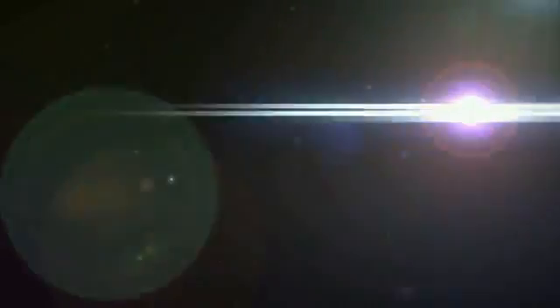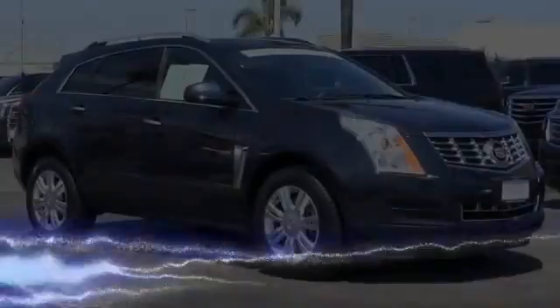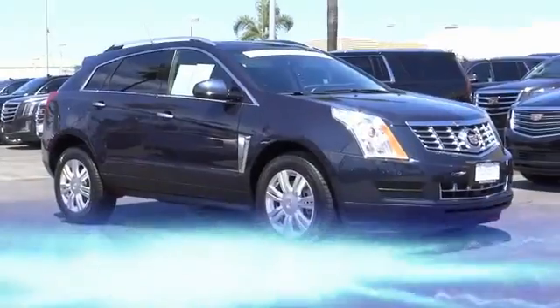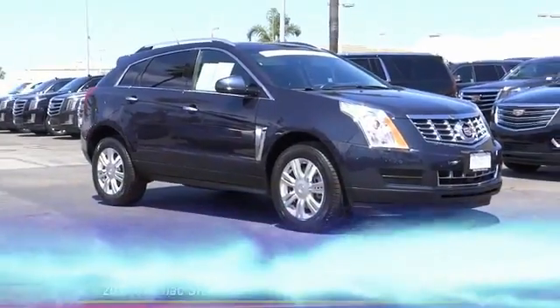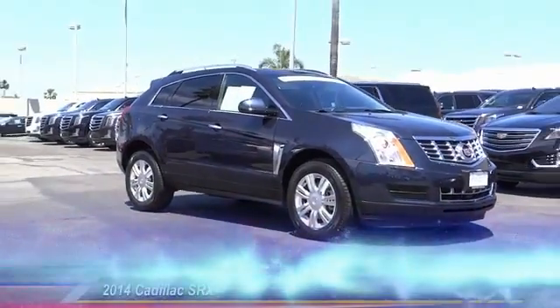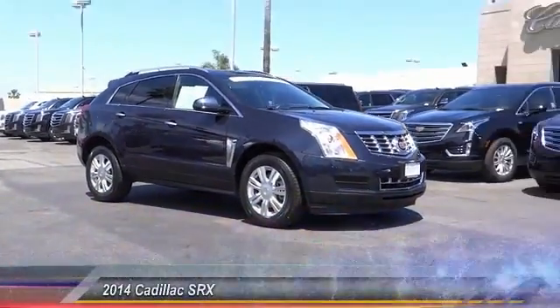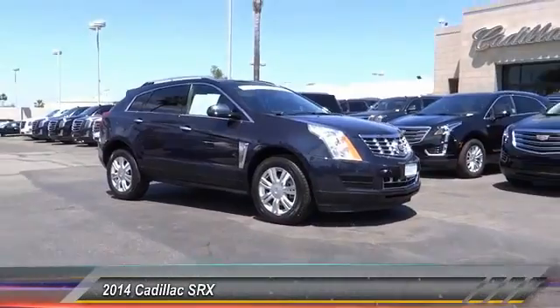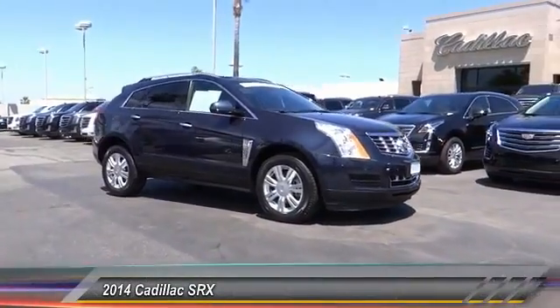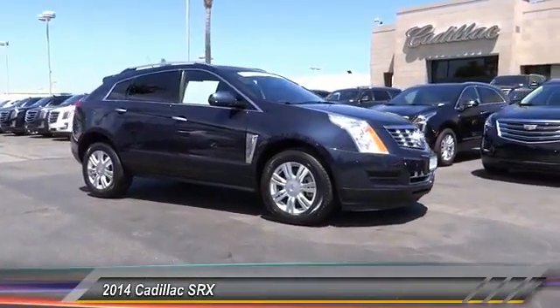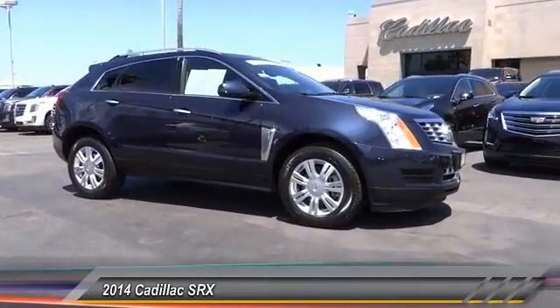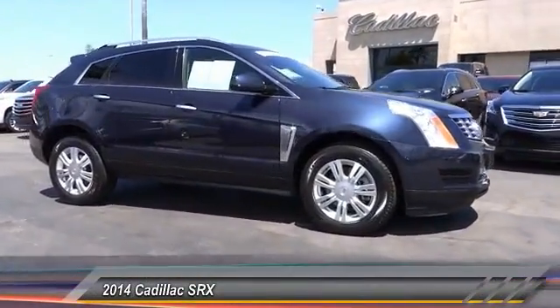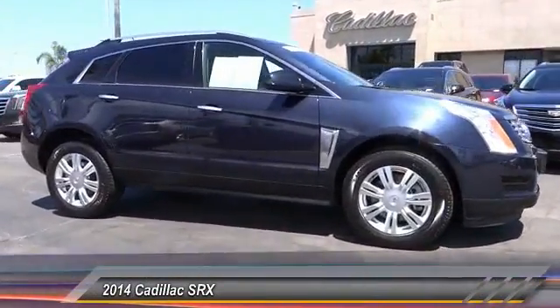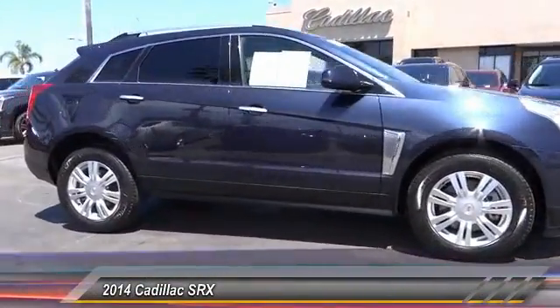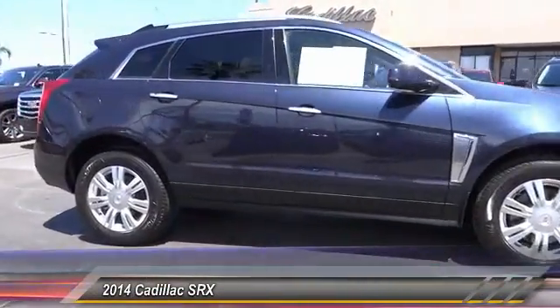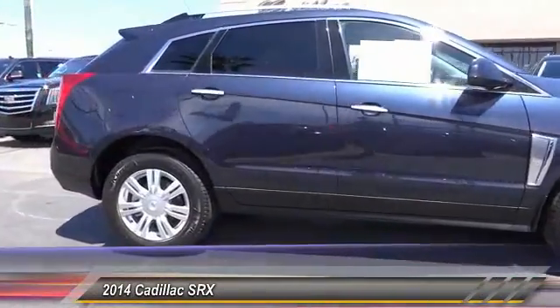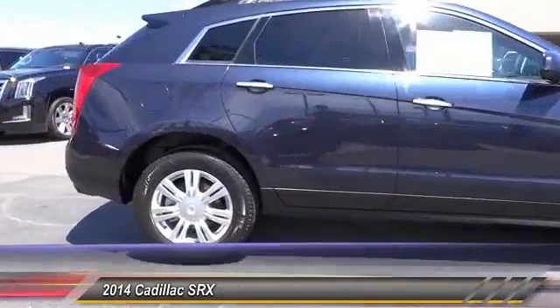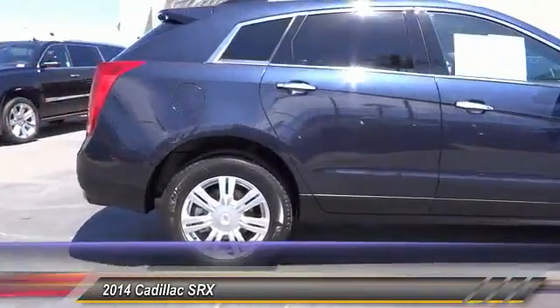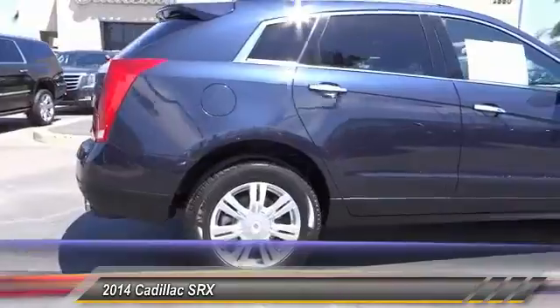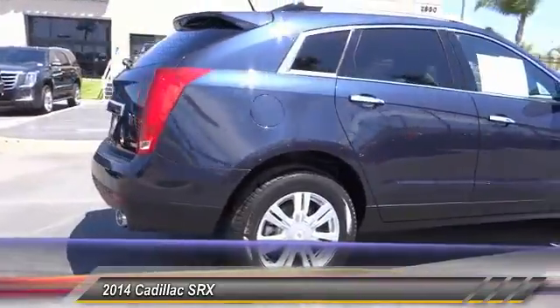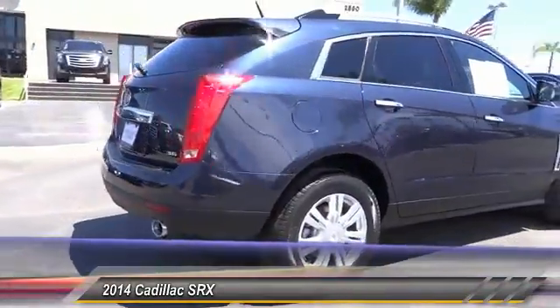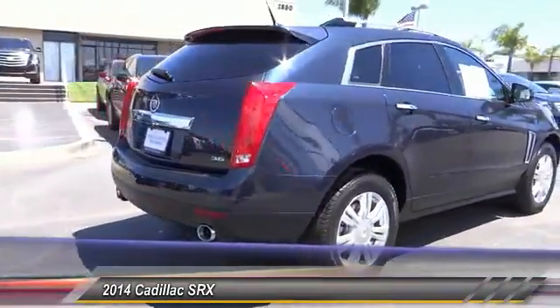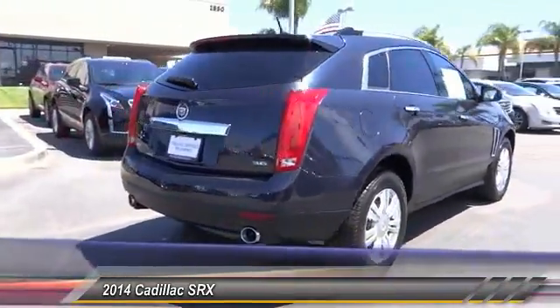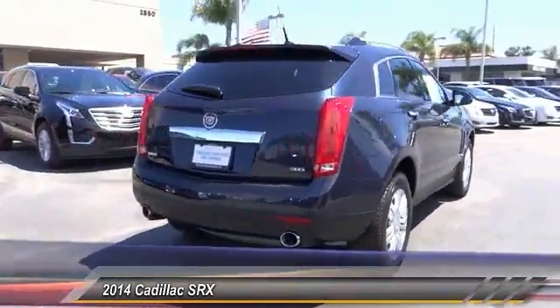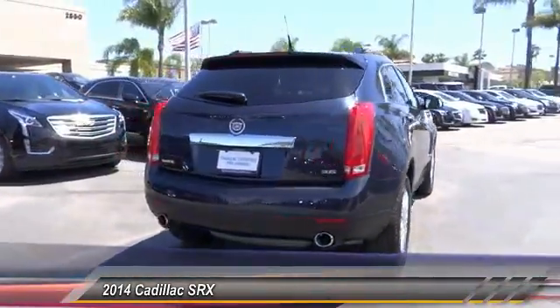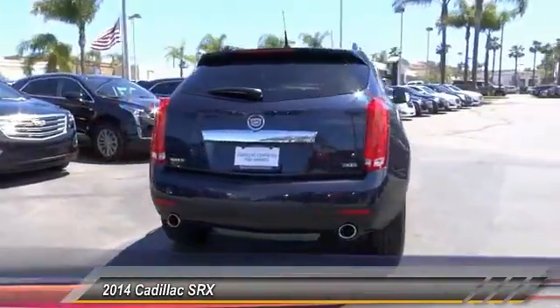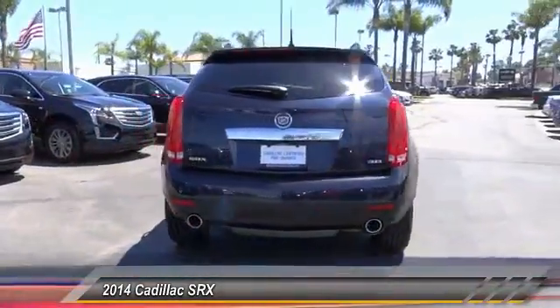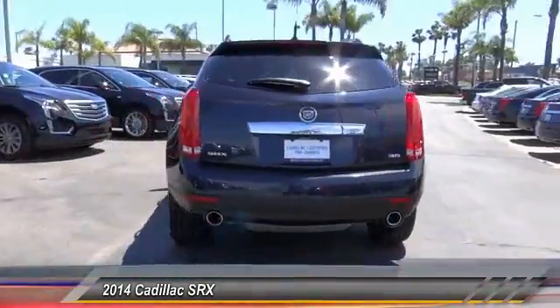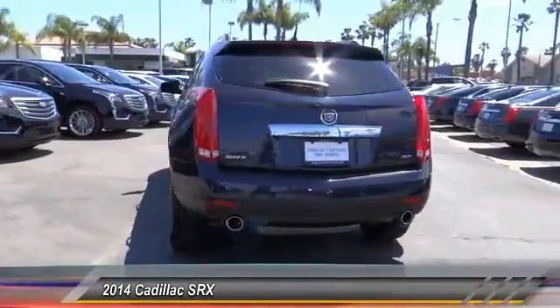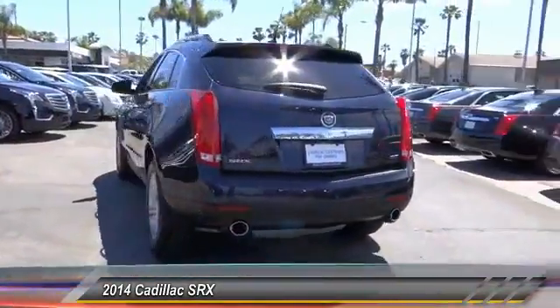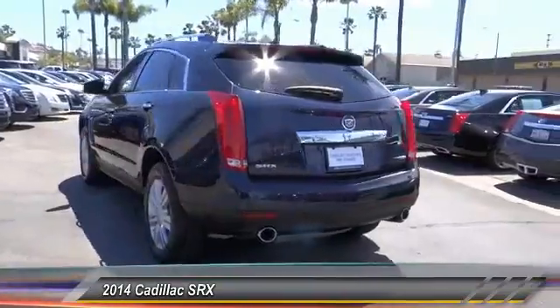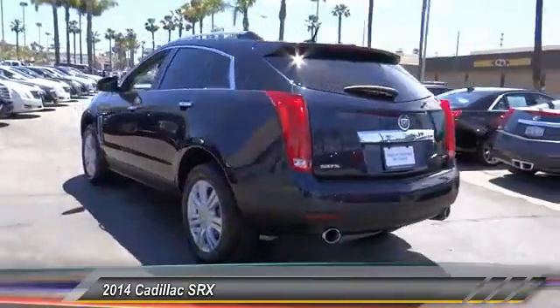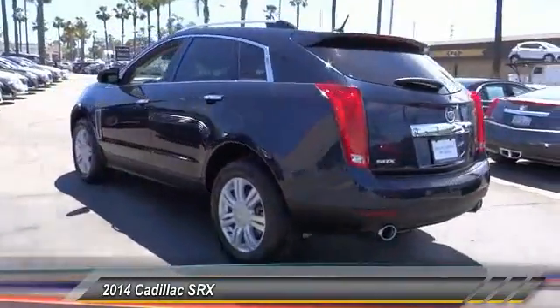The 2014 SRX. The Cadillac SRX is beautiful from every angle. For driving enthusiasts, there's track-tuned handling, advanced engine power, and the added confidence of available all-wheel drive.